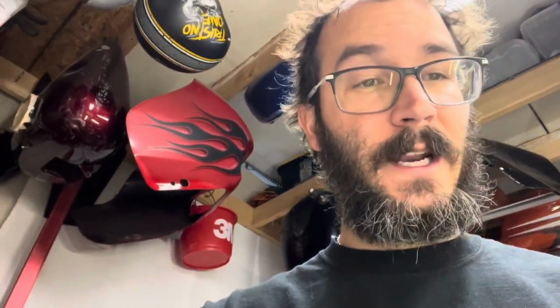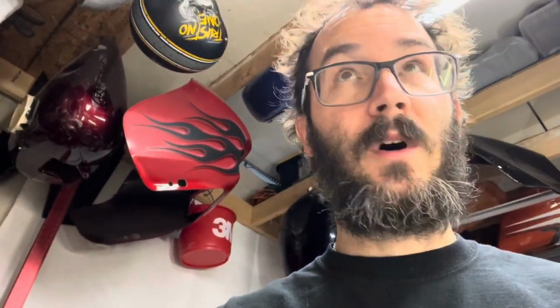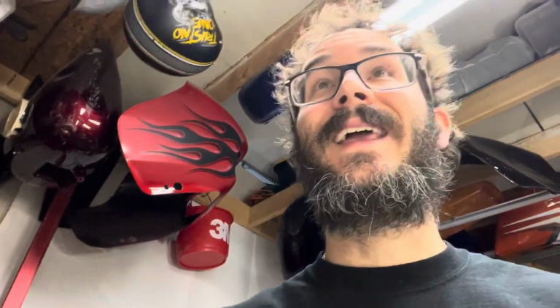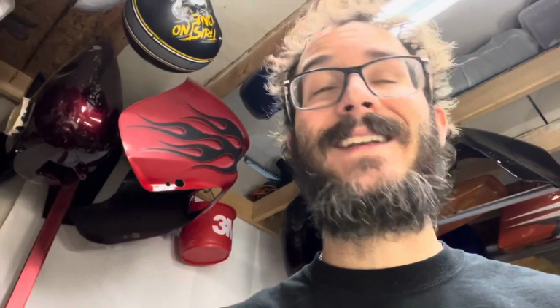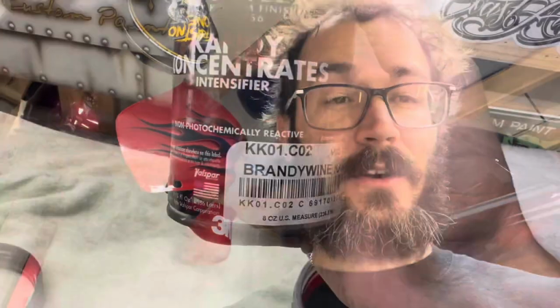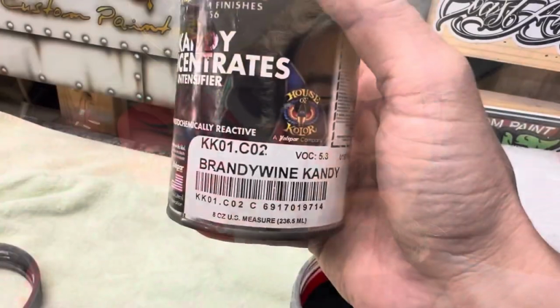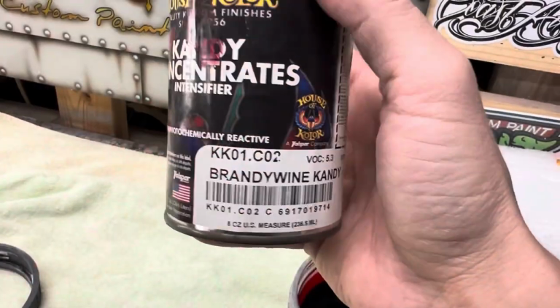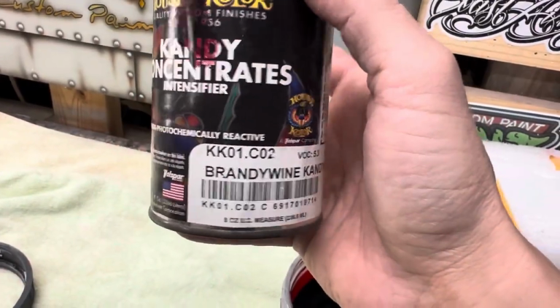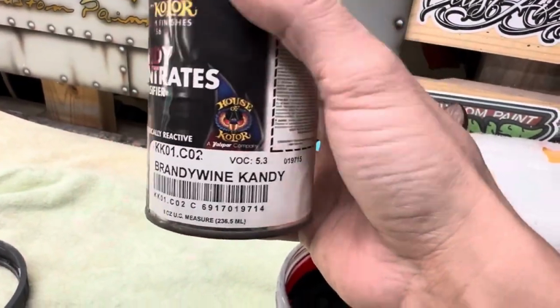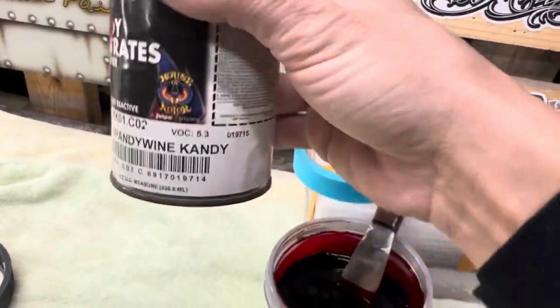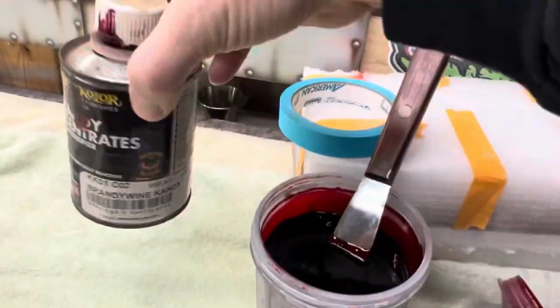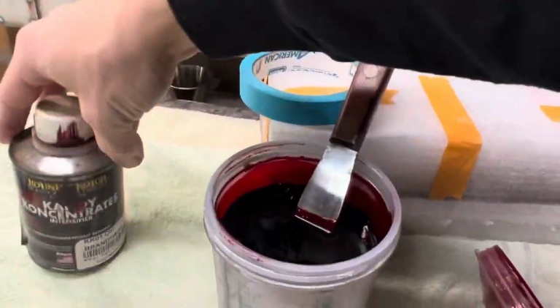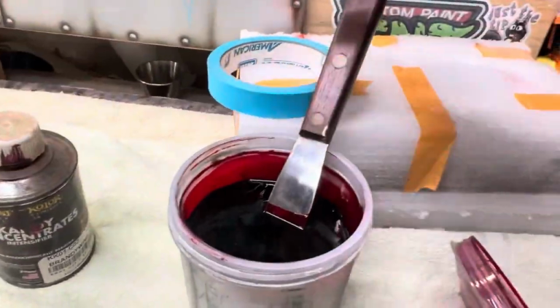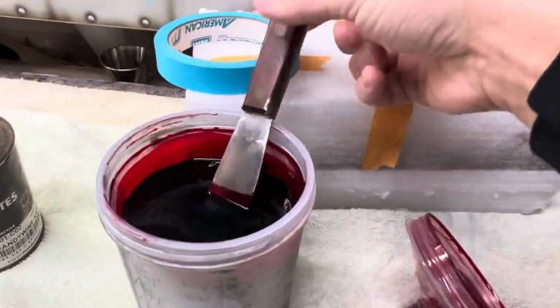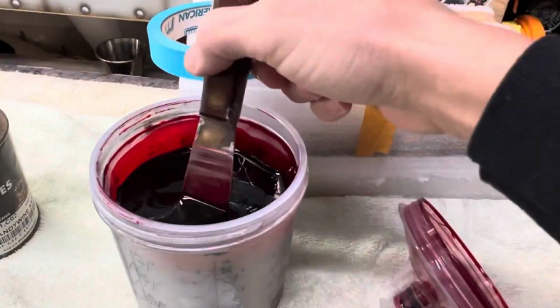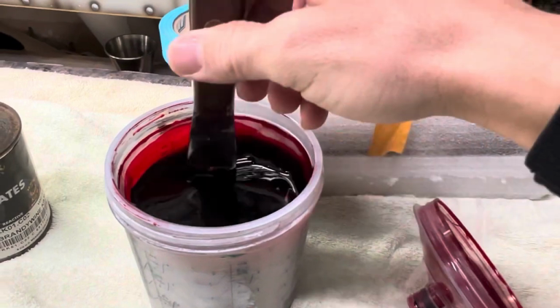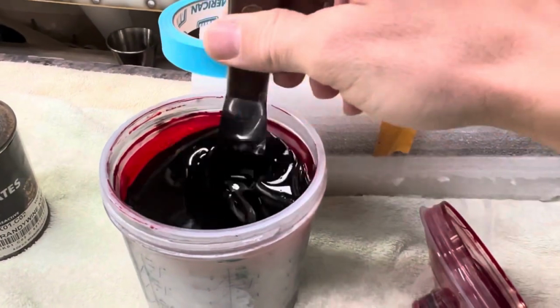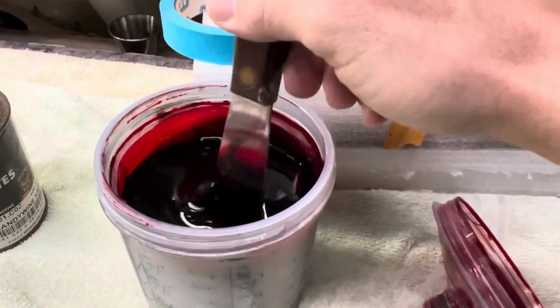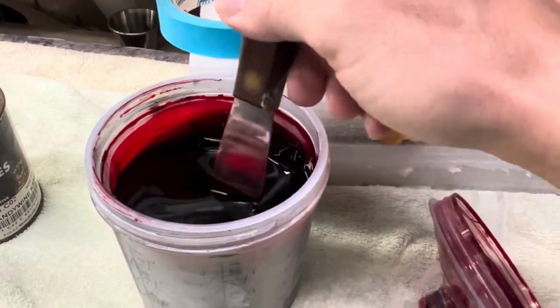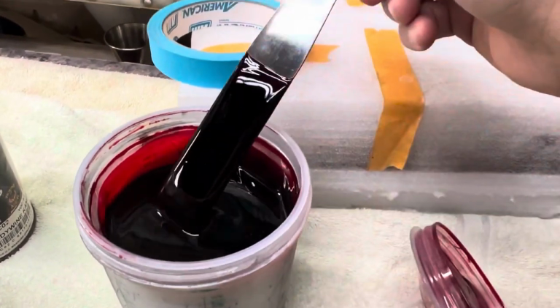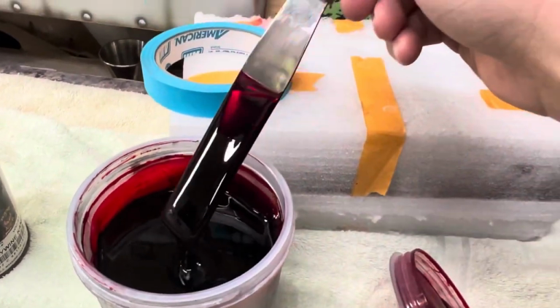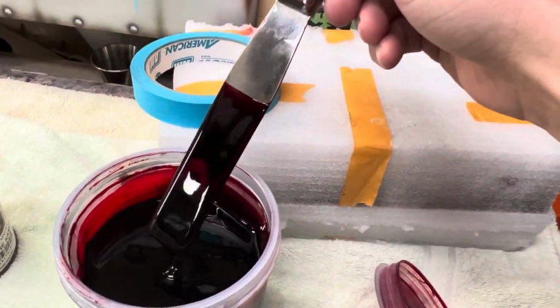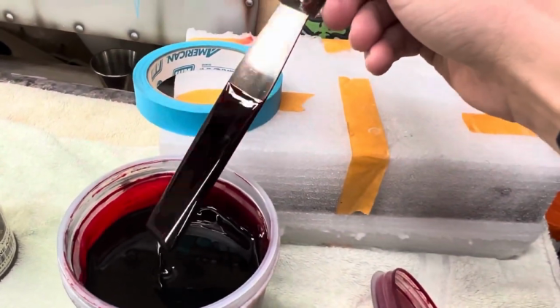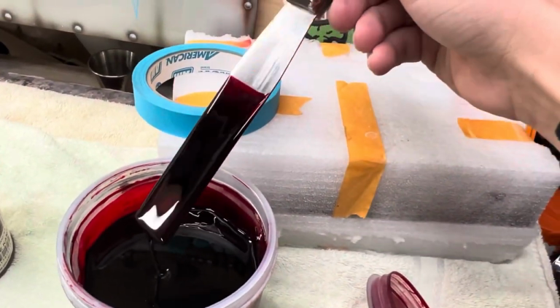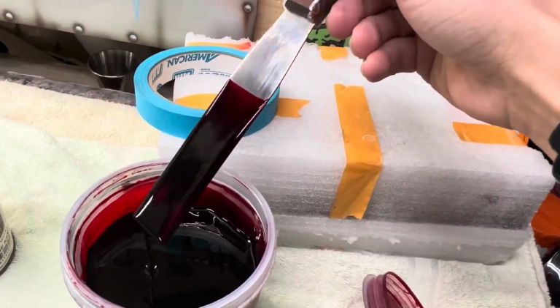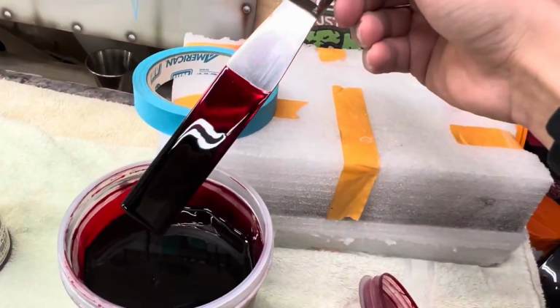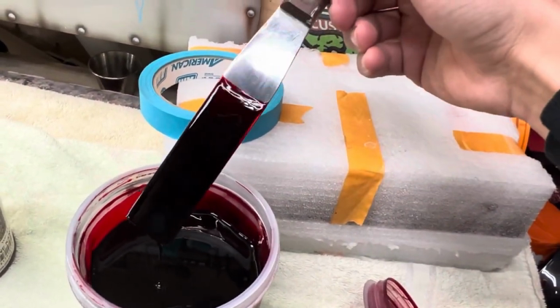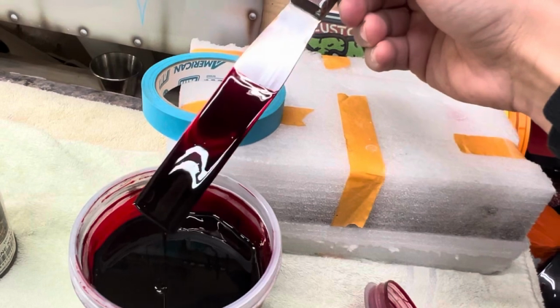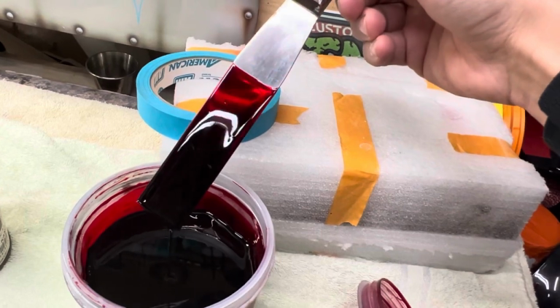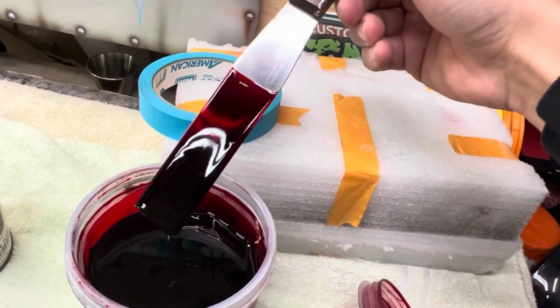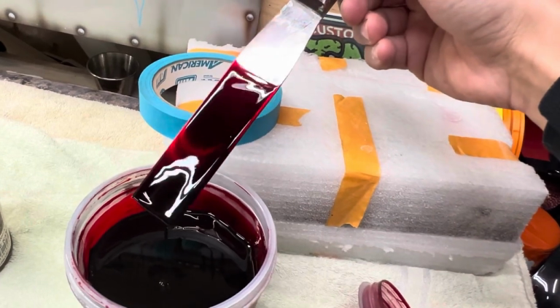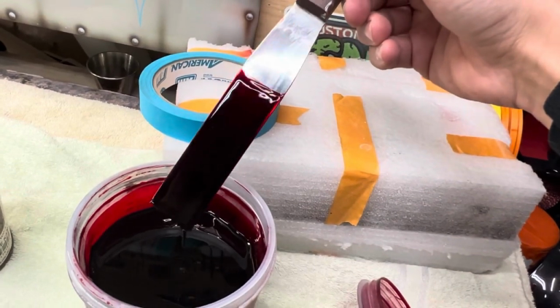What I'm using right here is KKO1 House of Colors Brandywine candy. After I mix it up, you can see the stir stick through the red — look how beautiful that is.